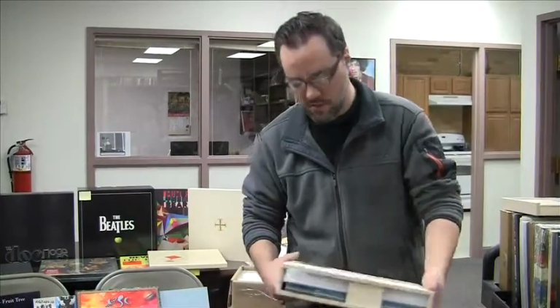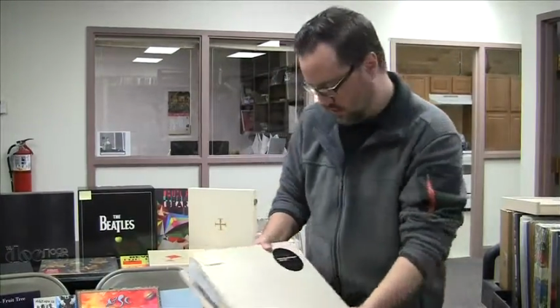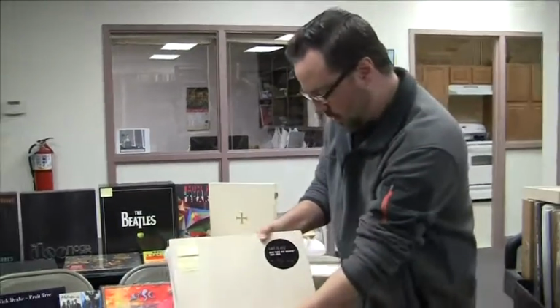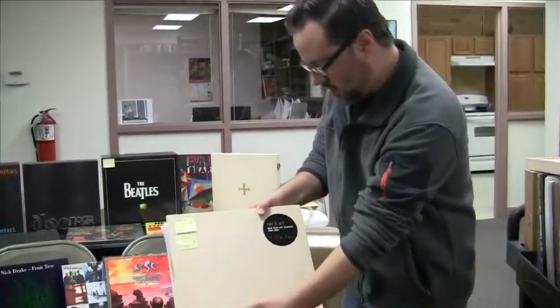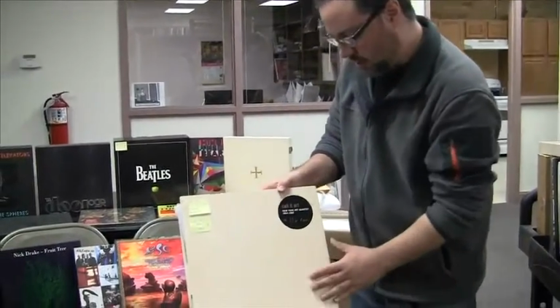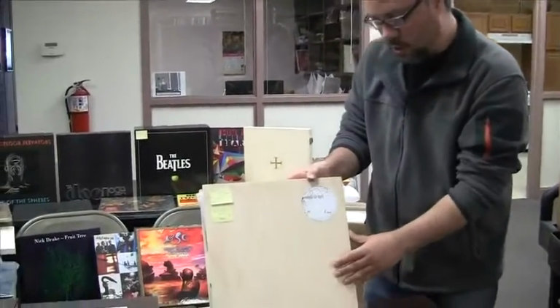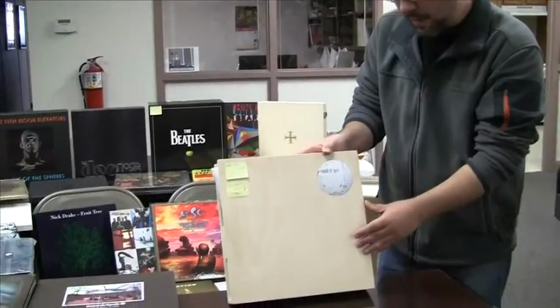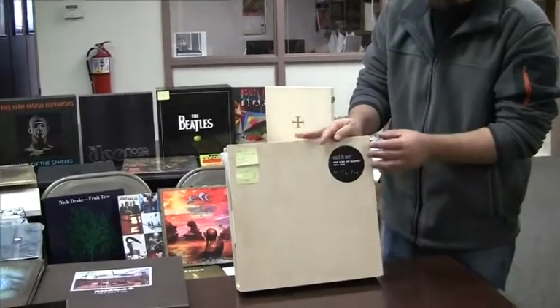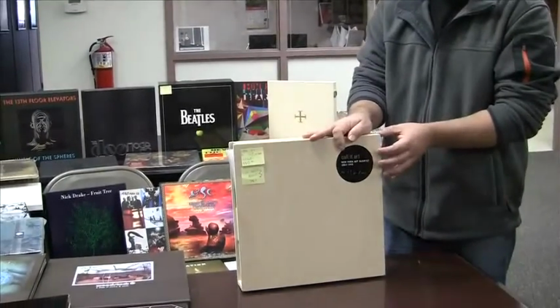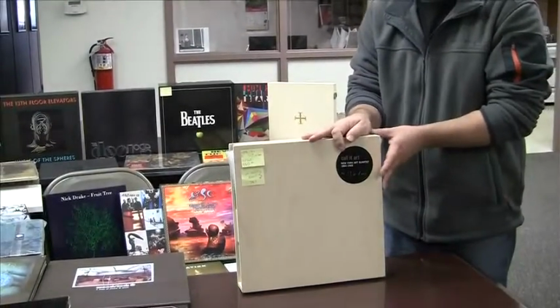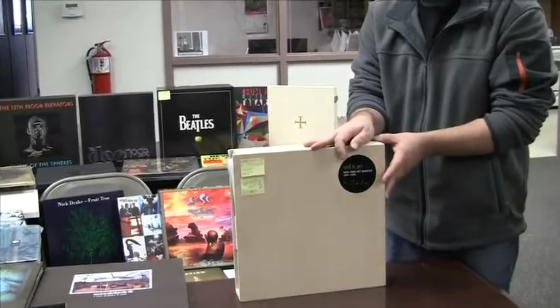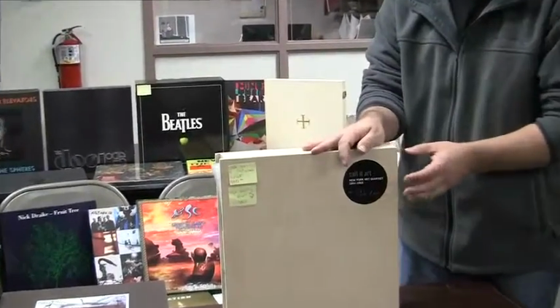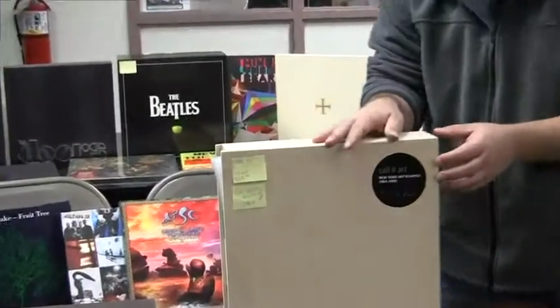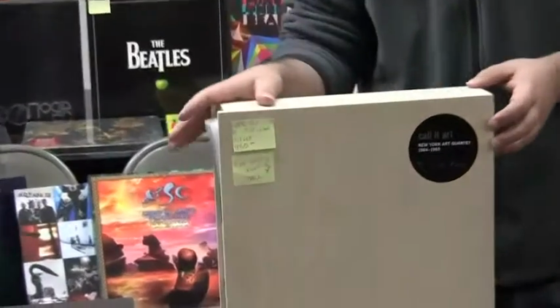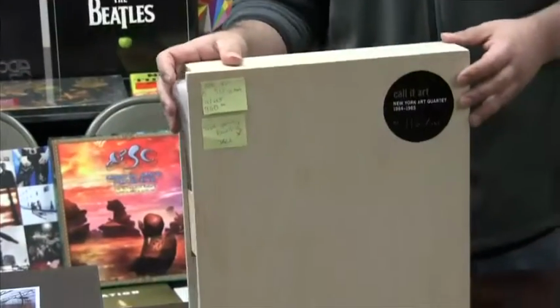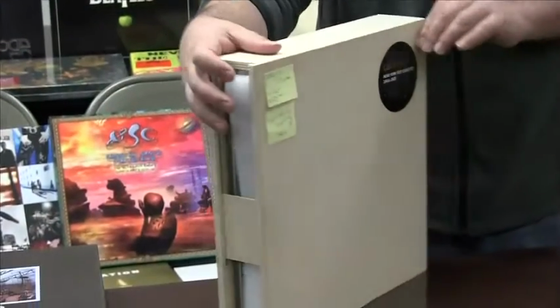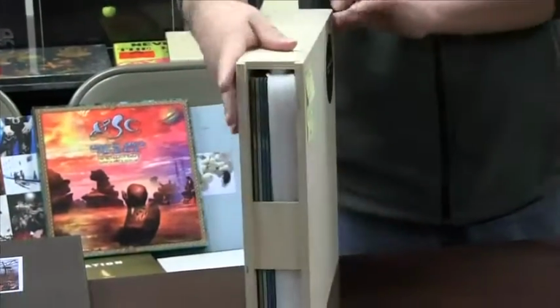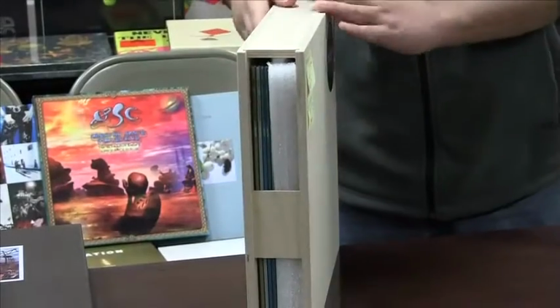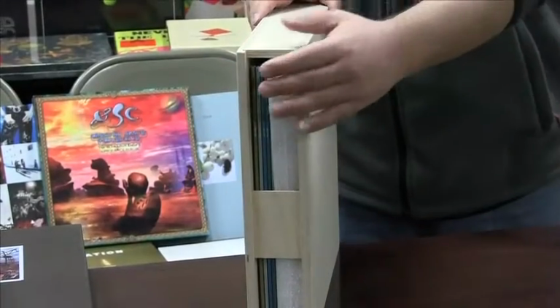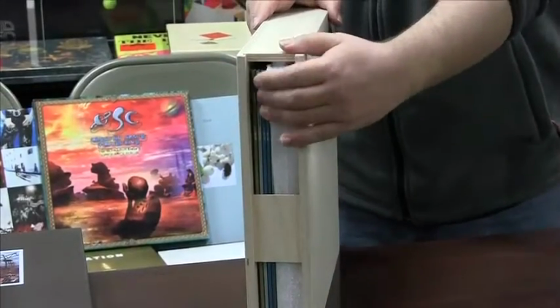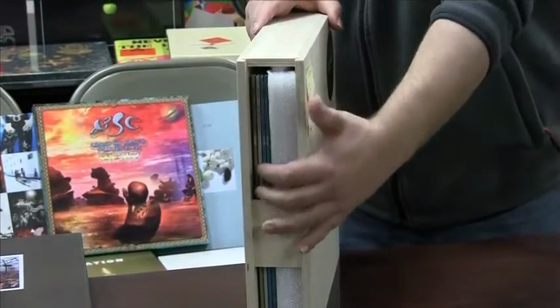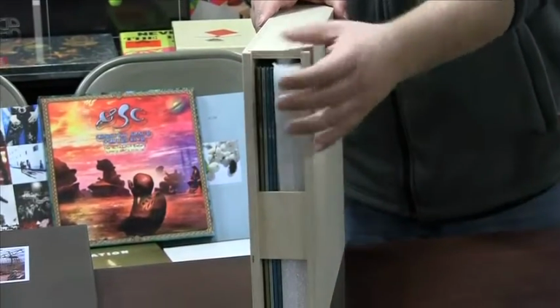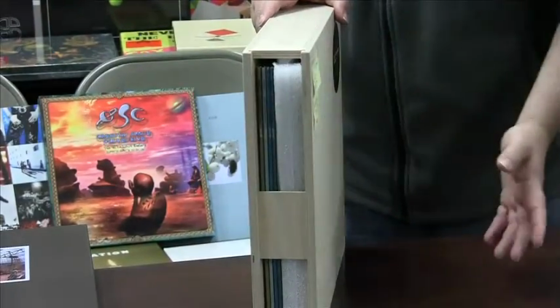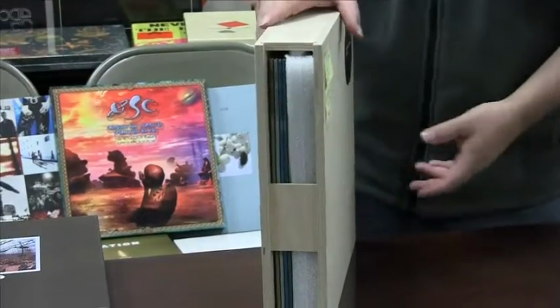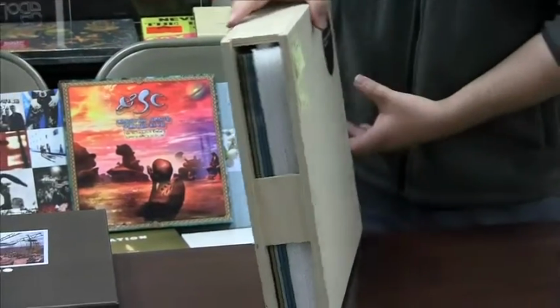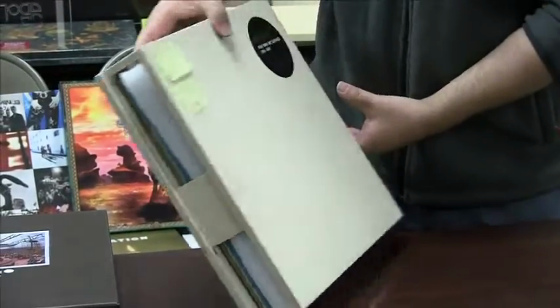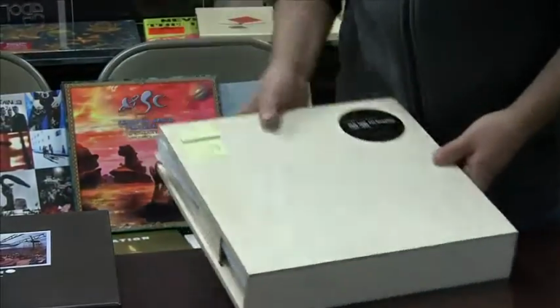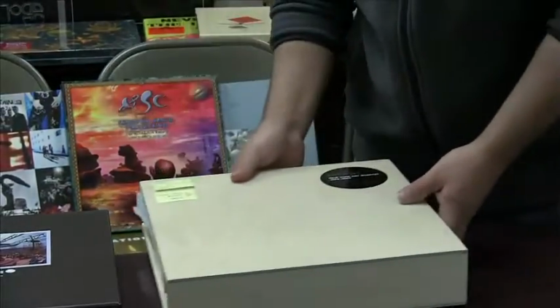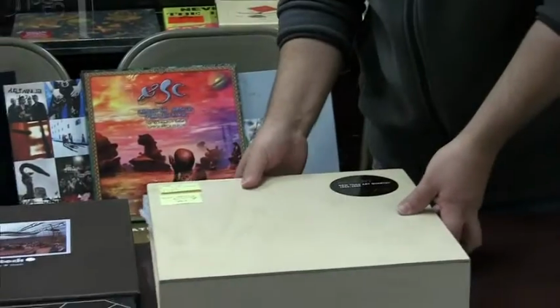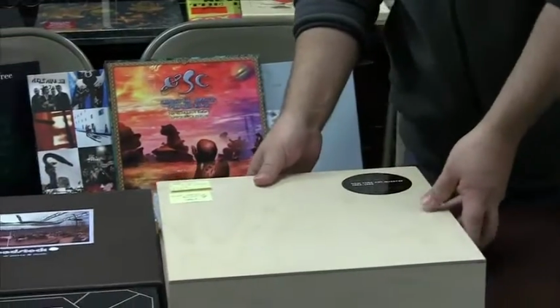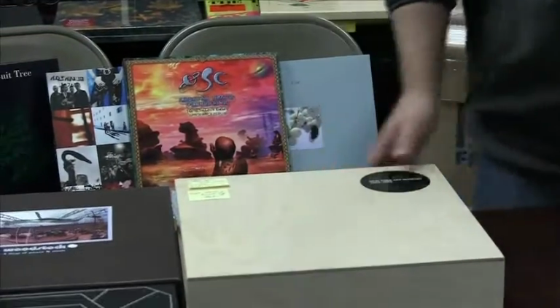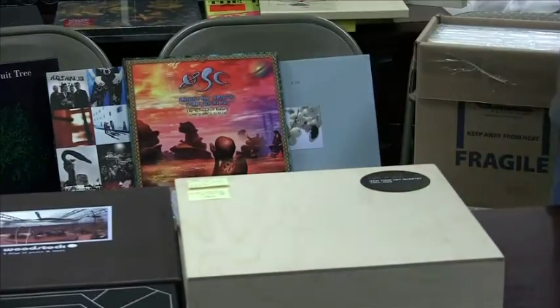We'll start with this one. This is the New York Art Quartet box set. This is an extremely limited edition — only 665 were made. It comes in a wooden box. It's a 5 LP set with a beautiful book and some download content included as well.